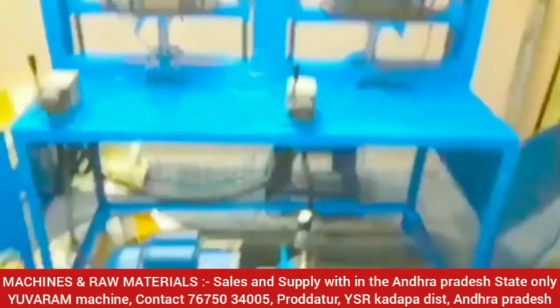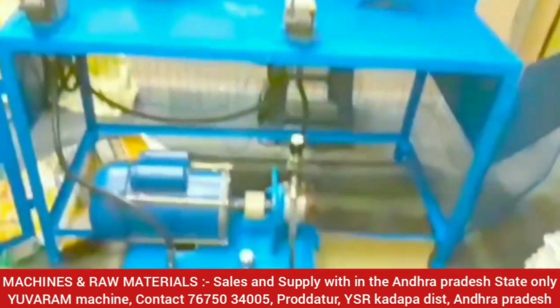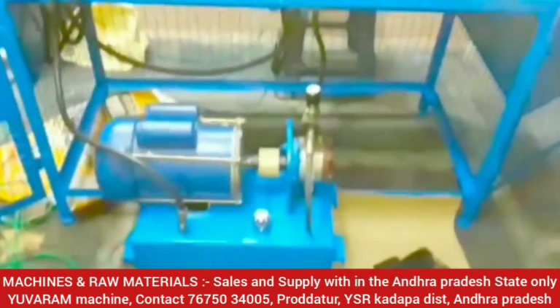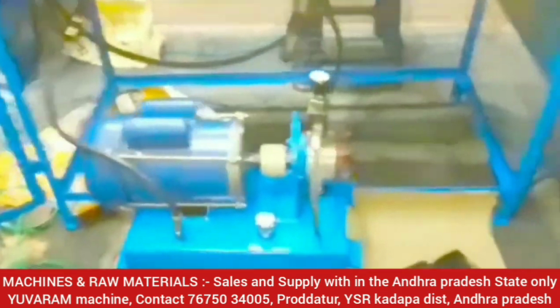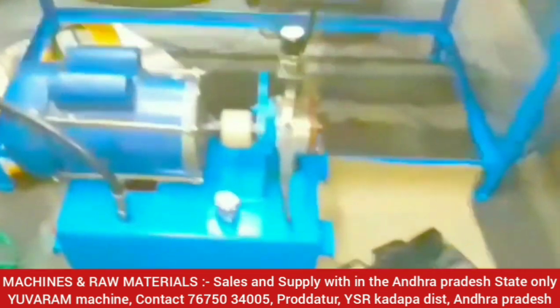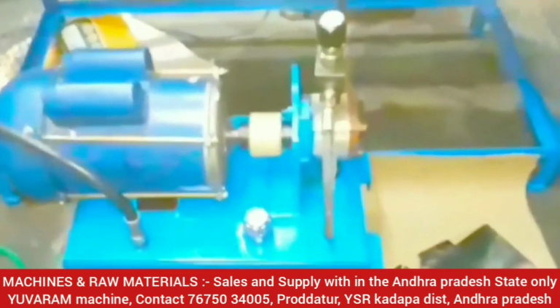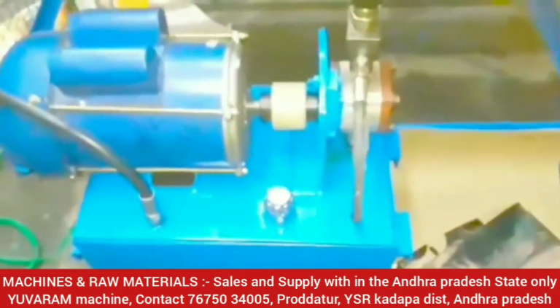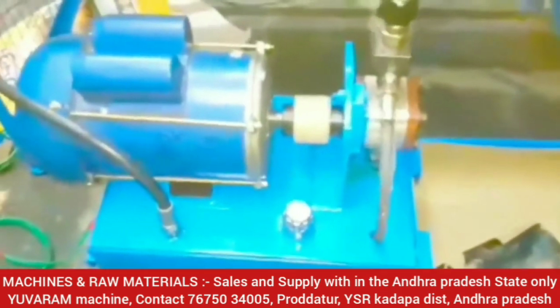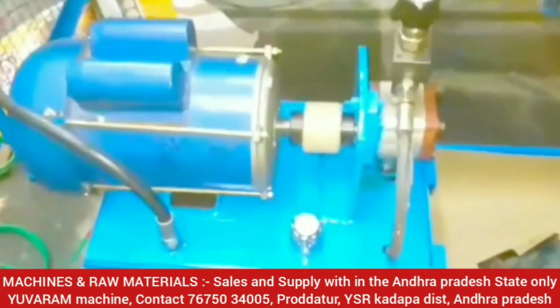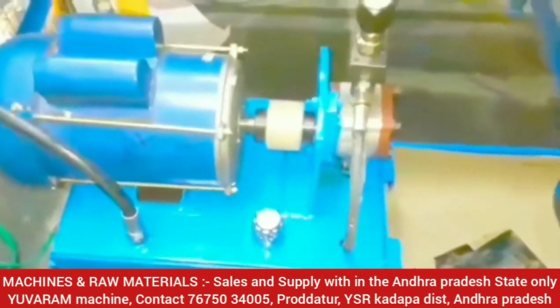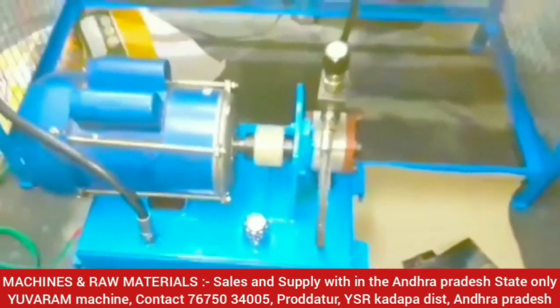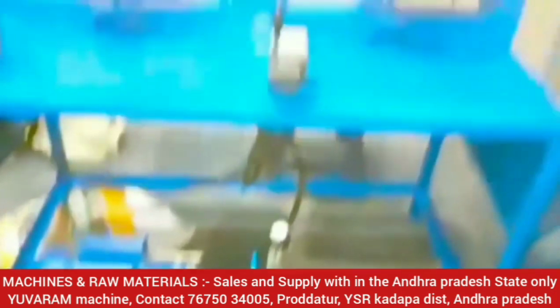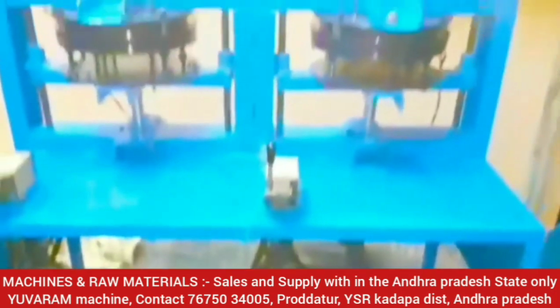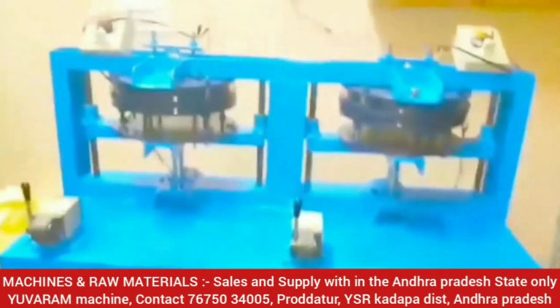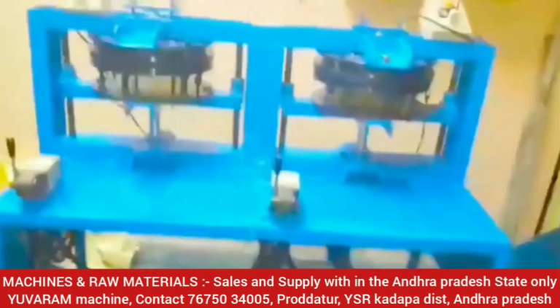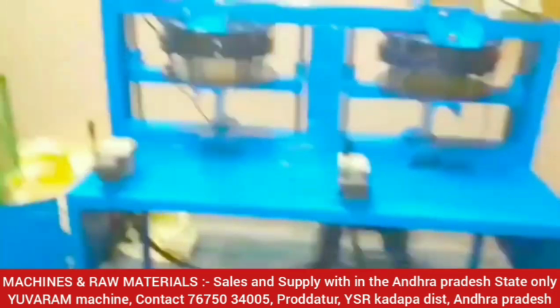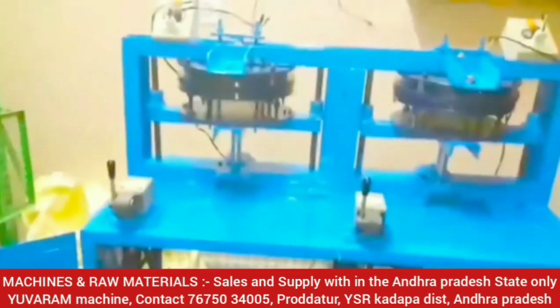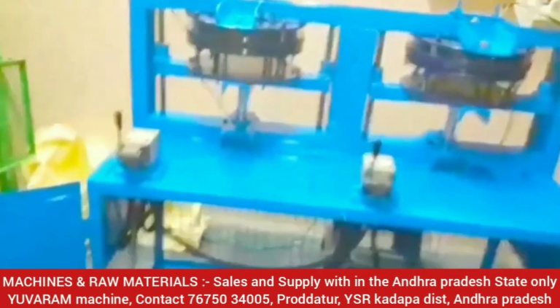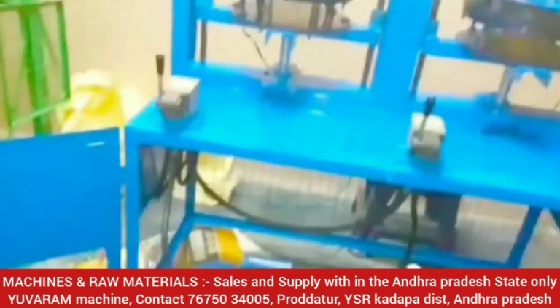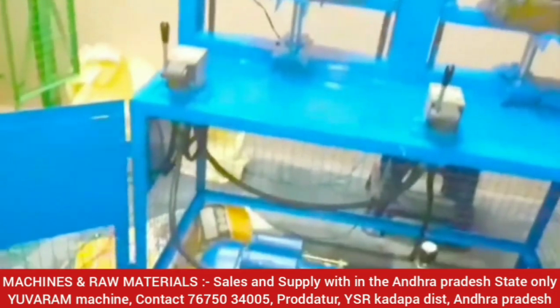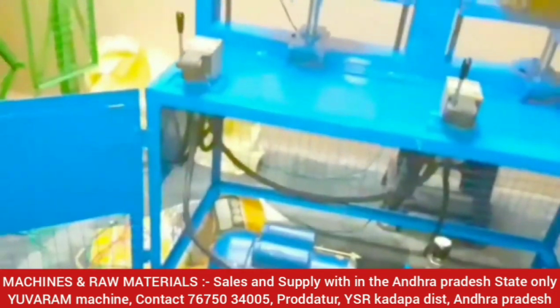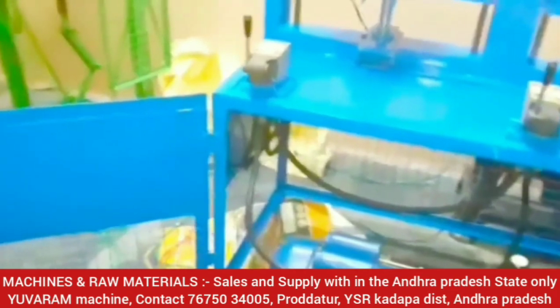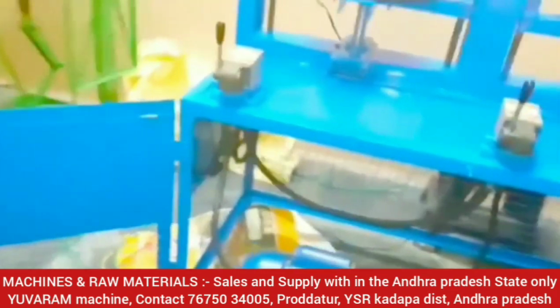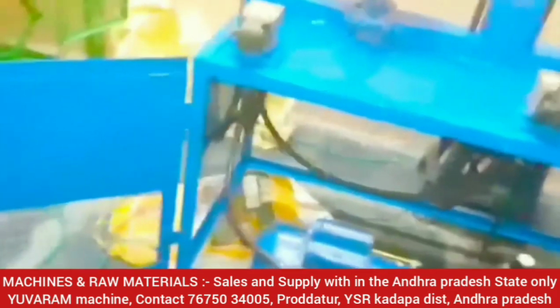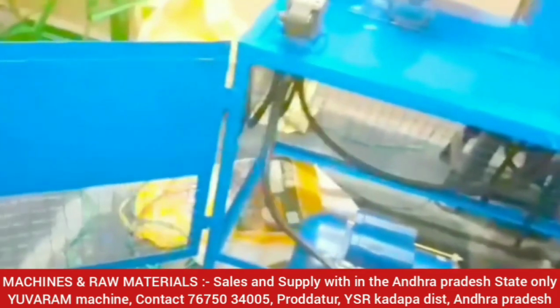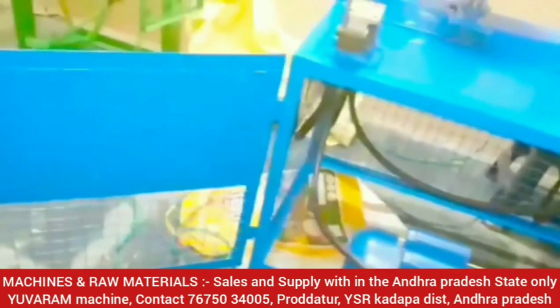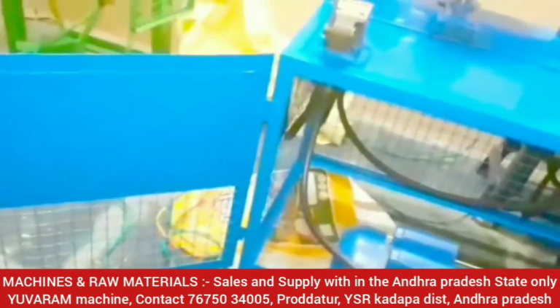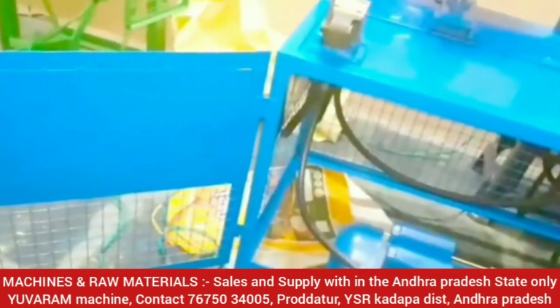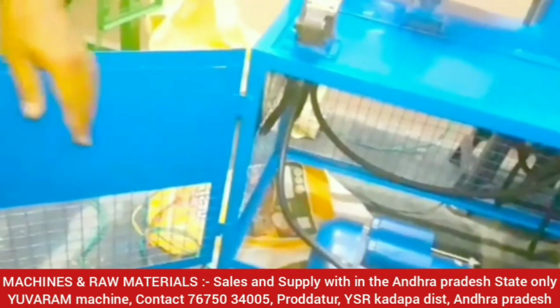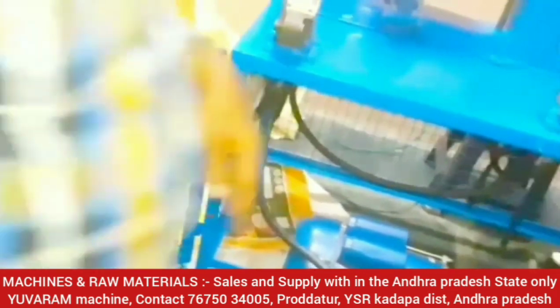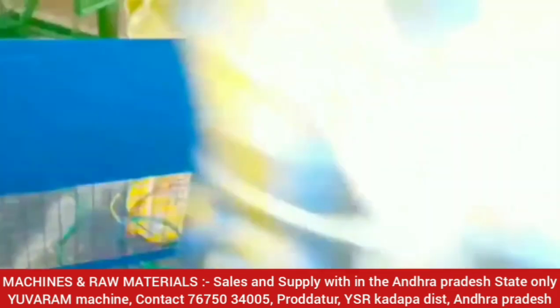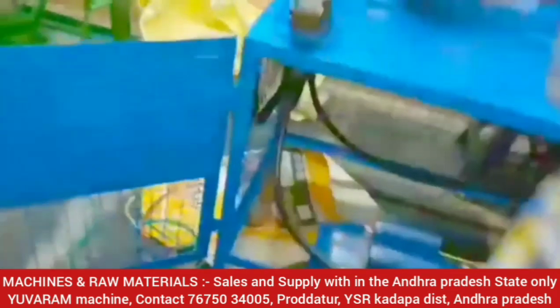If you do not have the machine, every plate is available at 10-15 plates. Make the machine available every day and then make the machine available. They have connected to the chair and their operator.